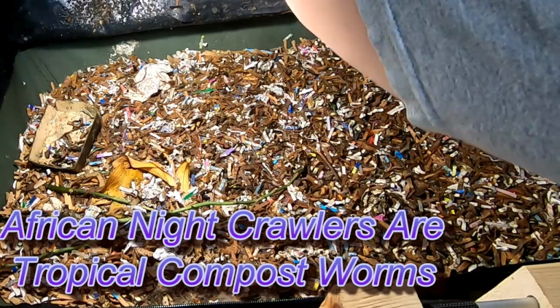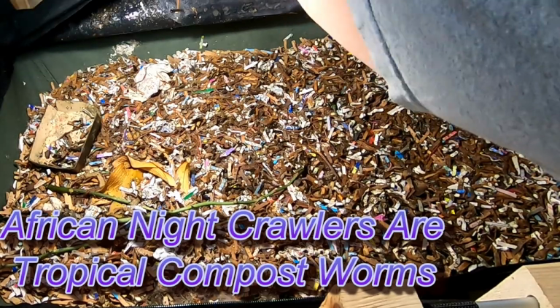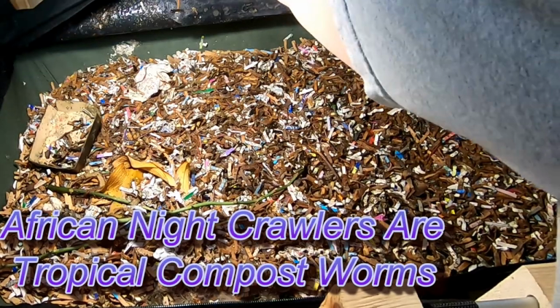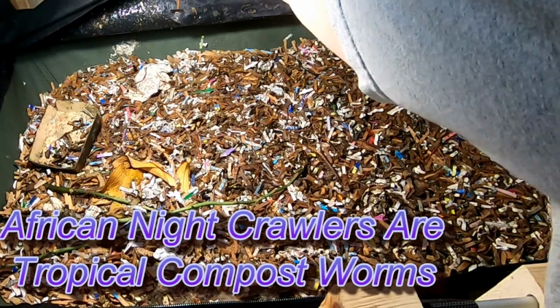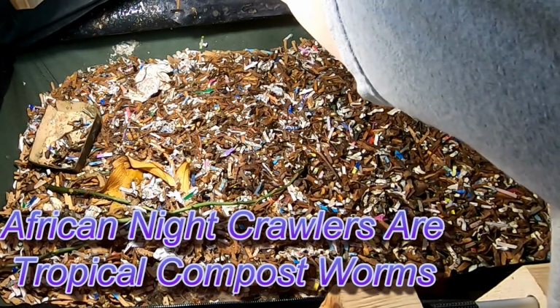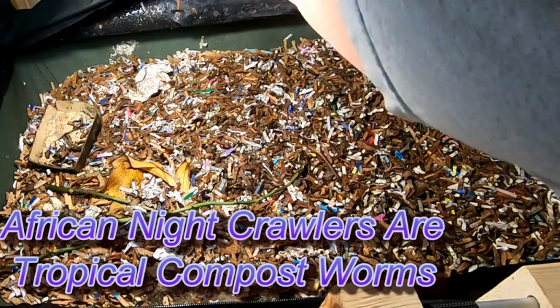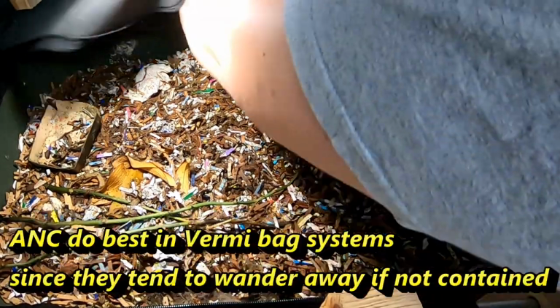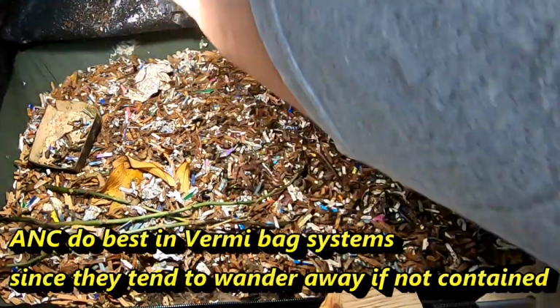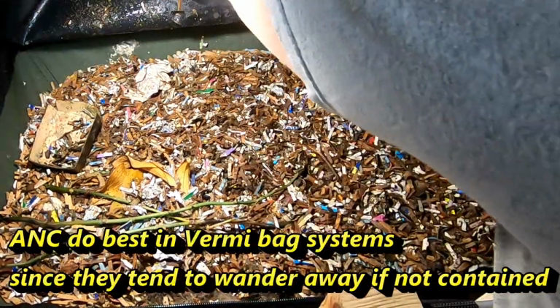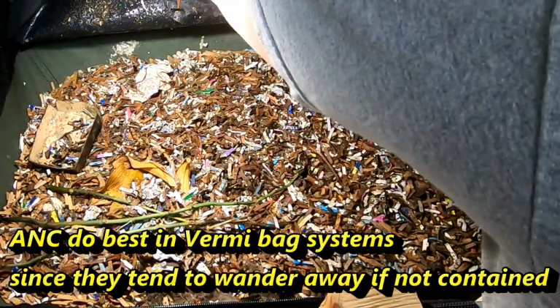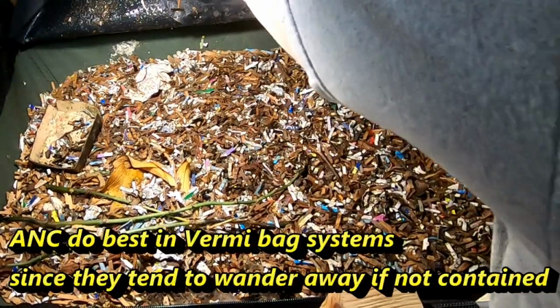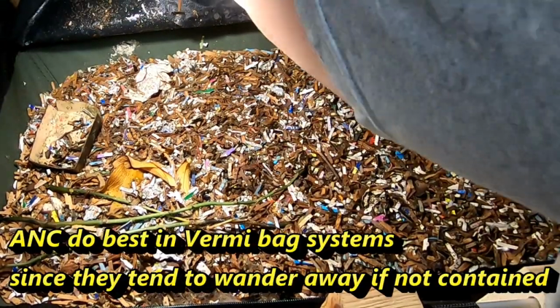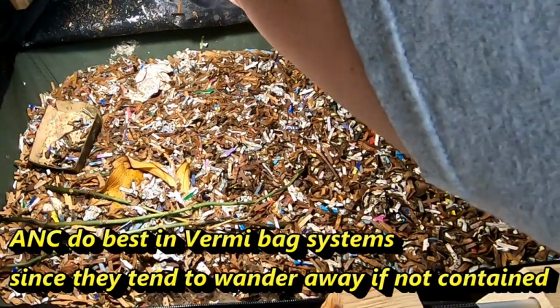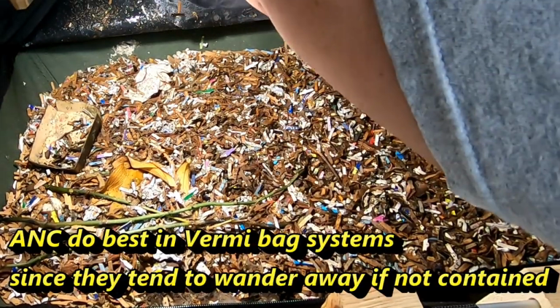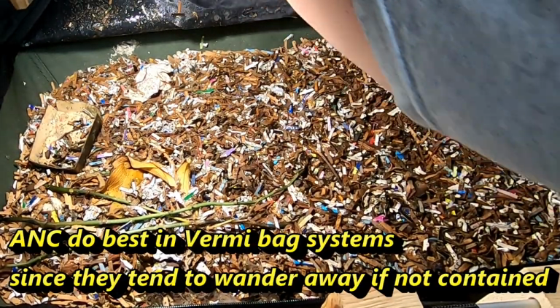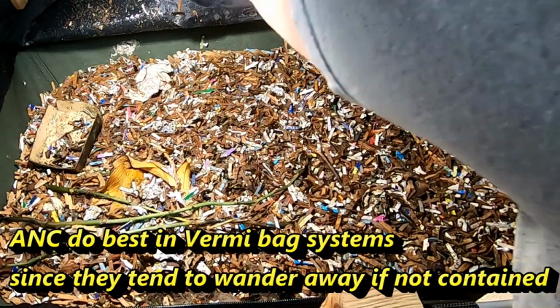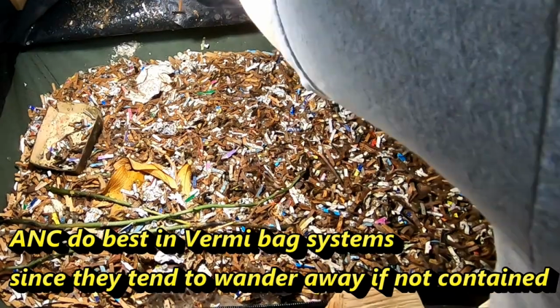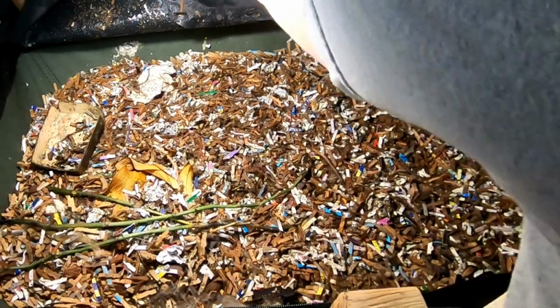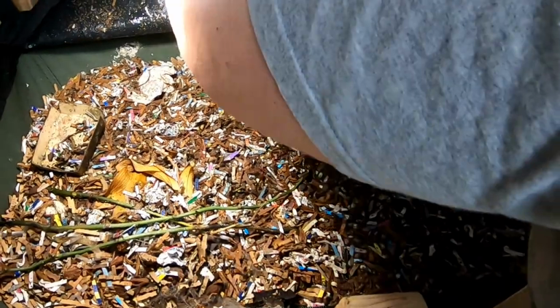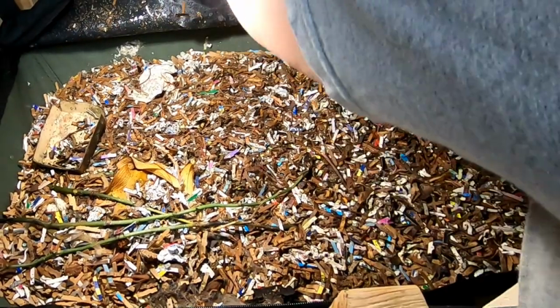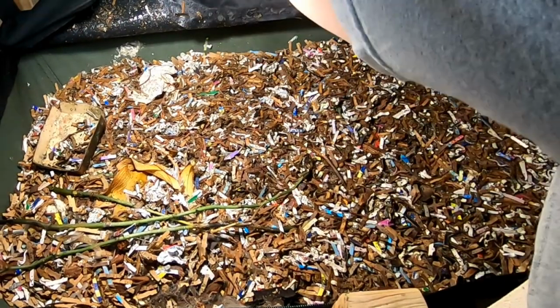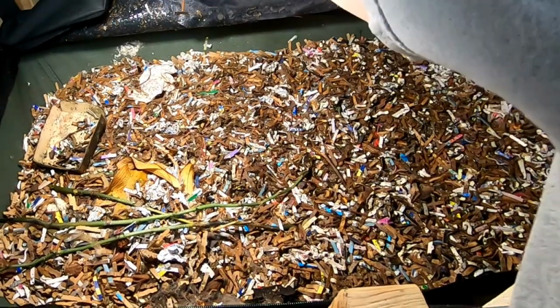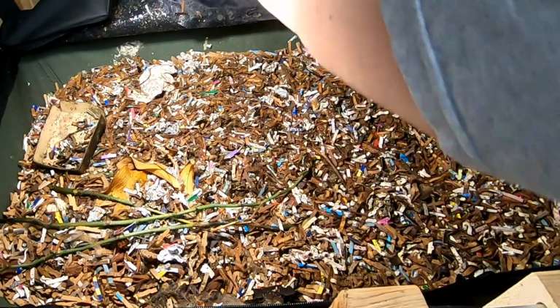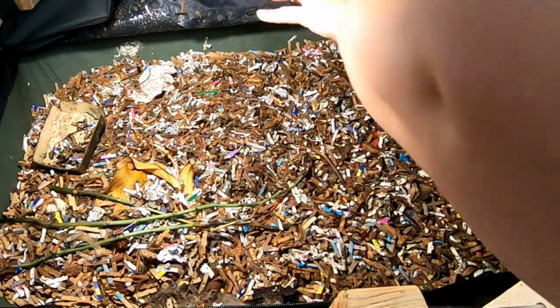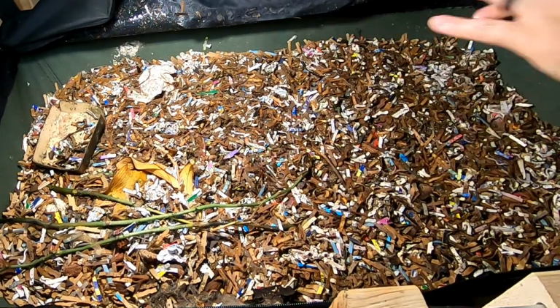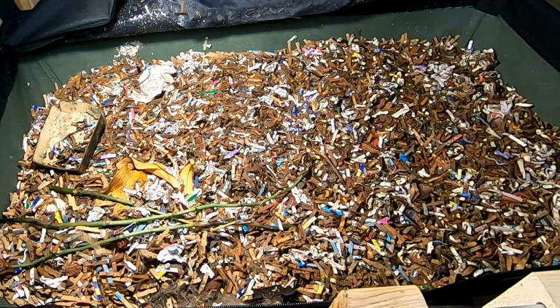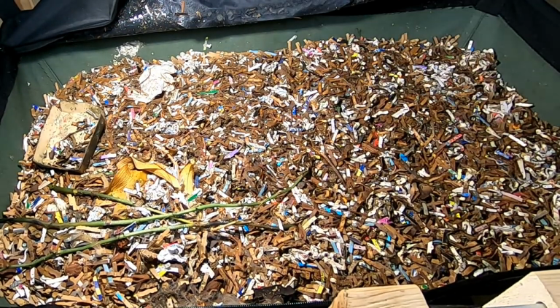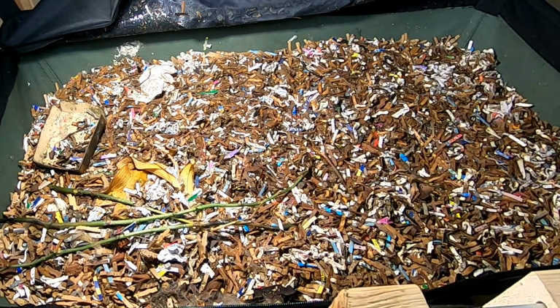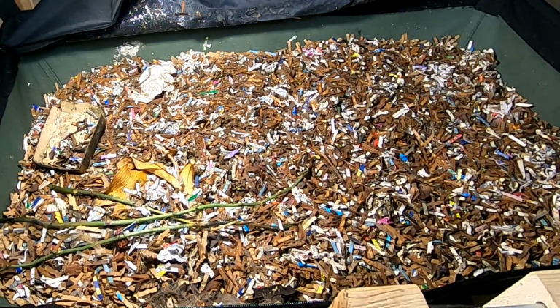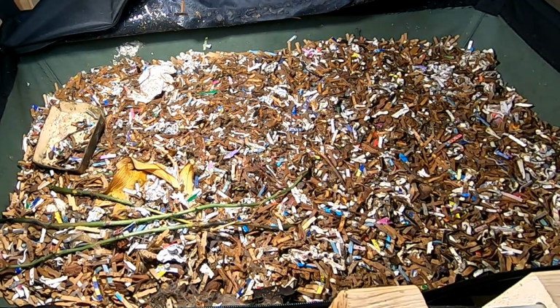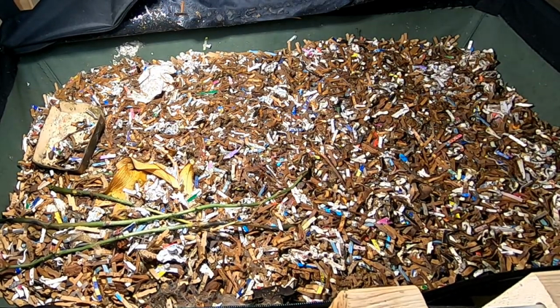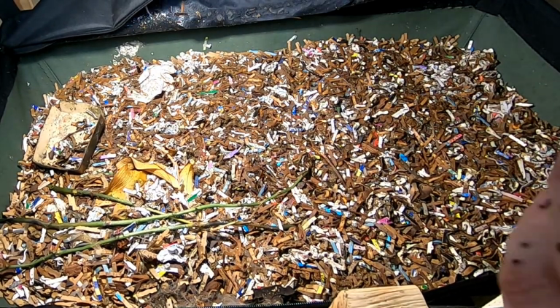Looks like we still have enough moisture in here. You can see a lot of condensation. Life would be easier if I was about two inches taller.